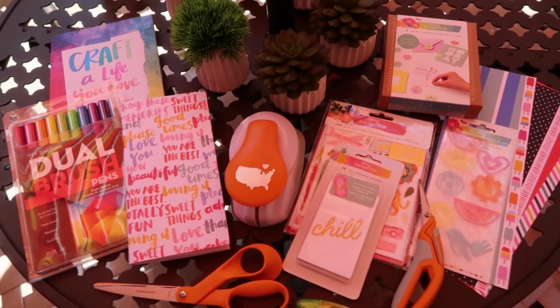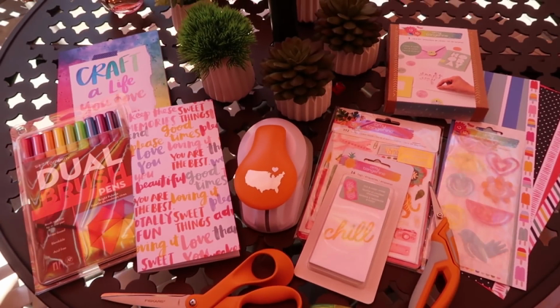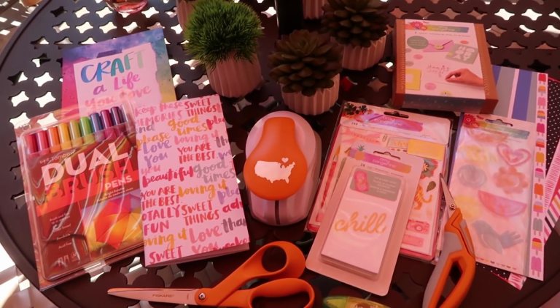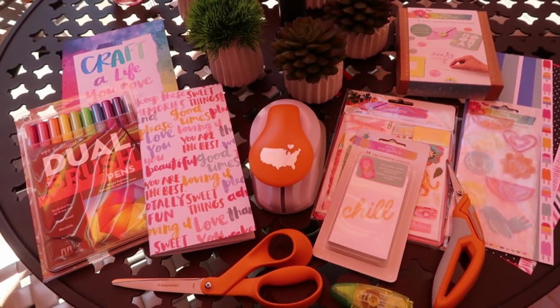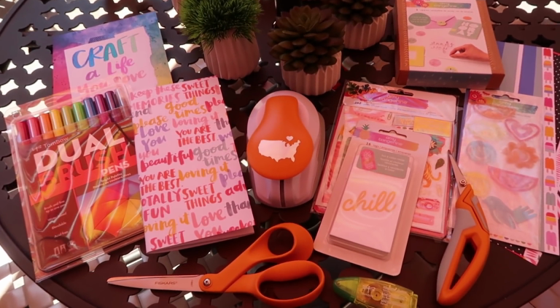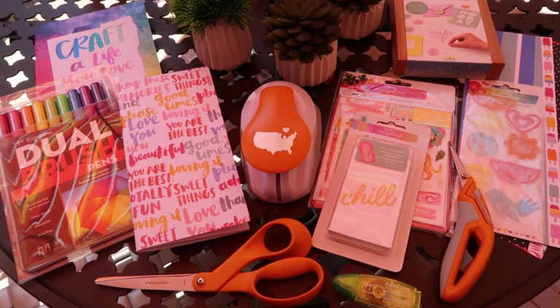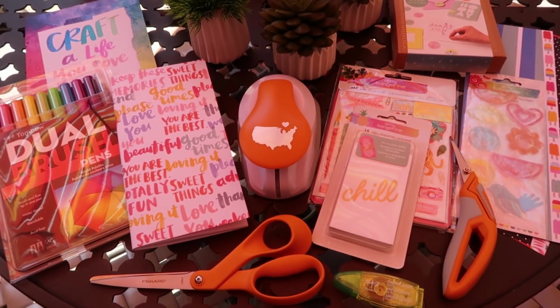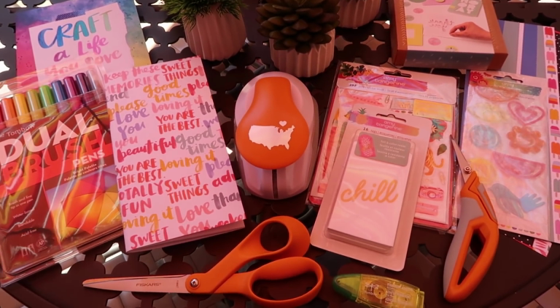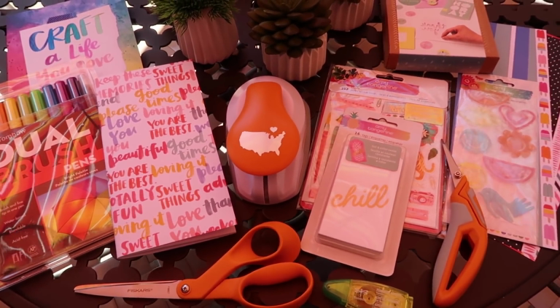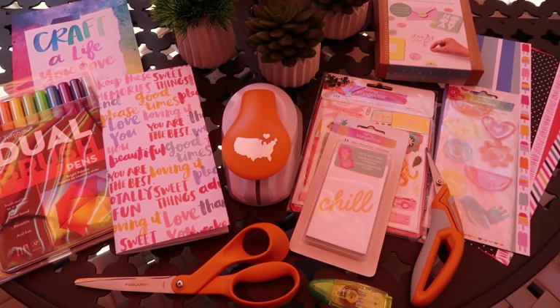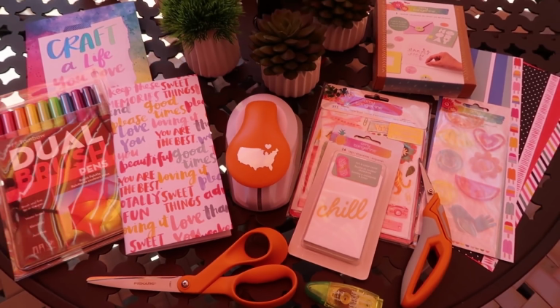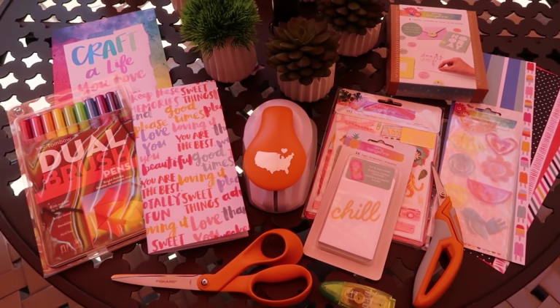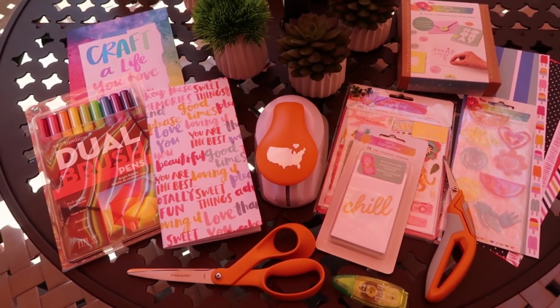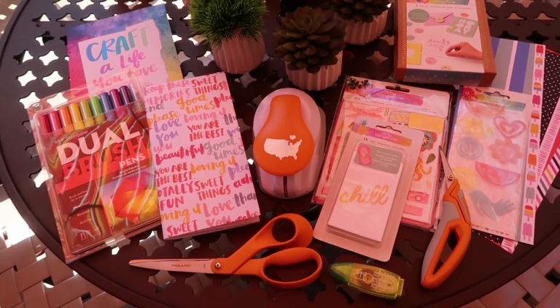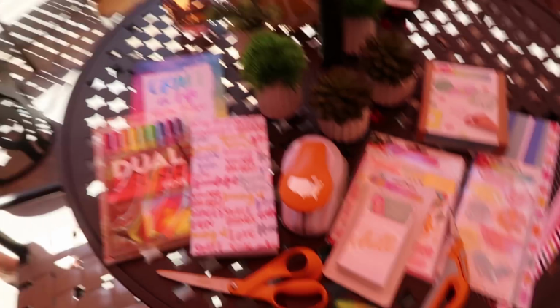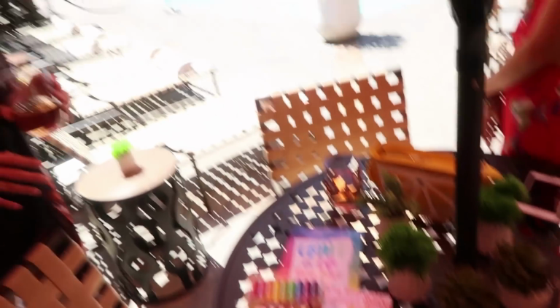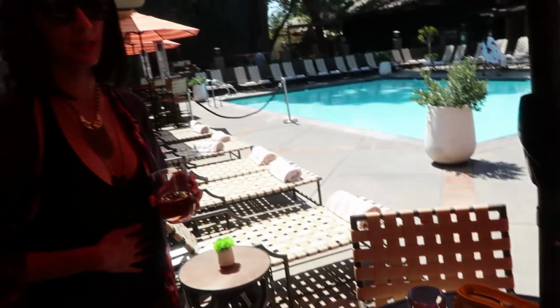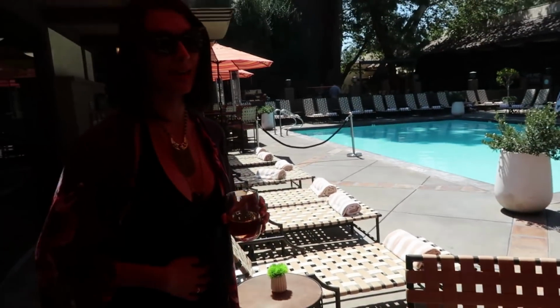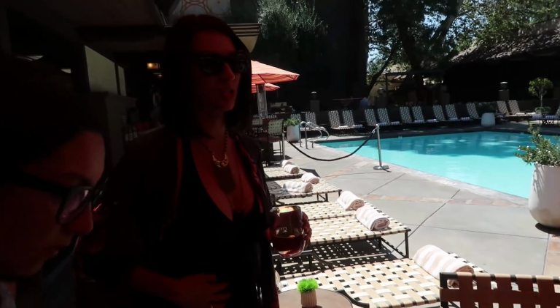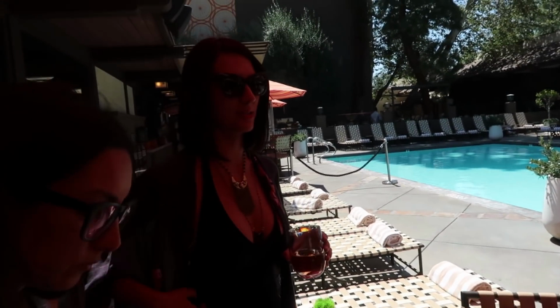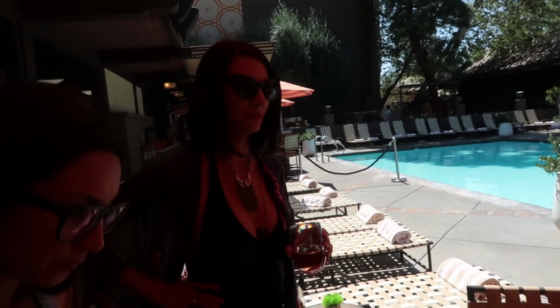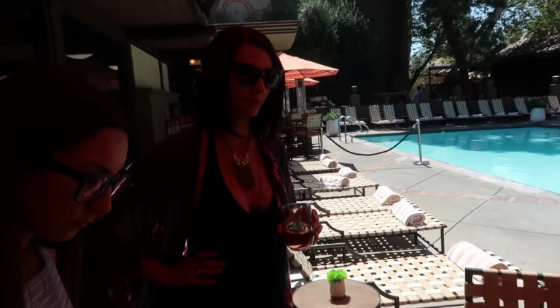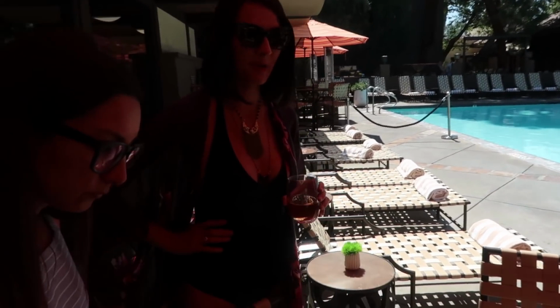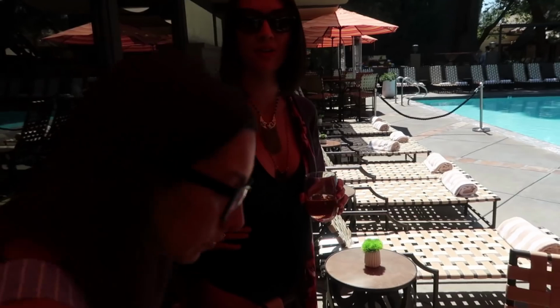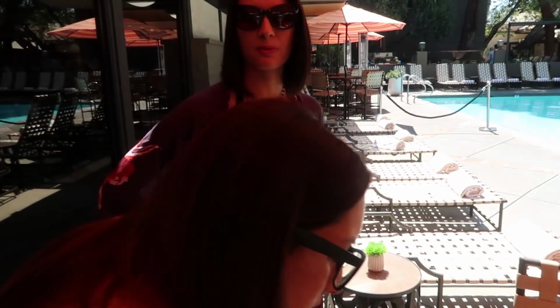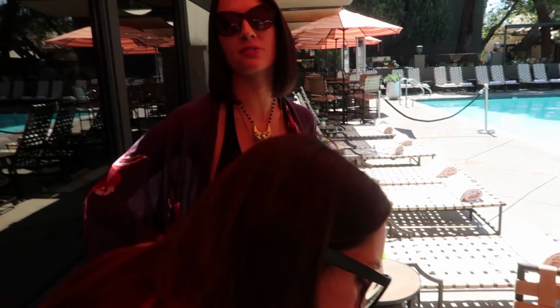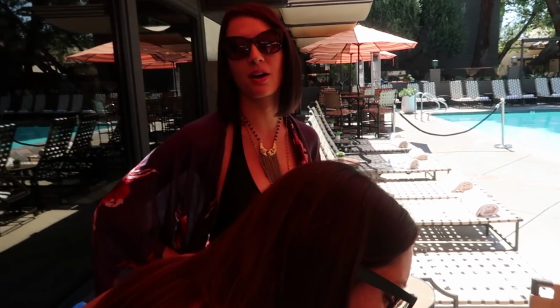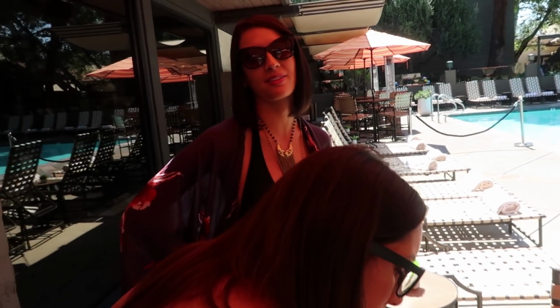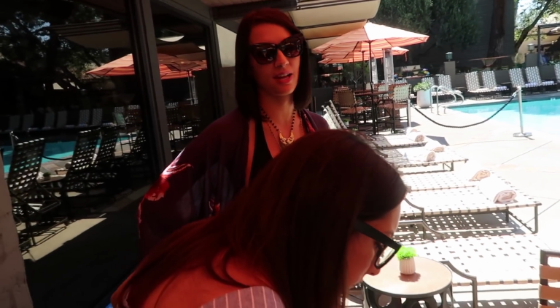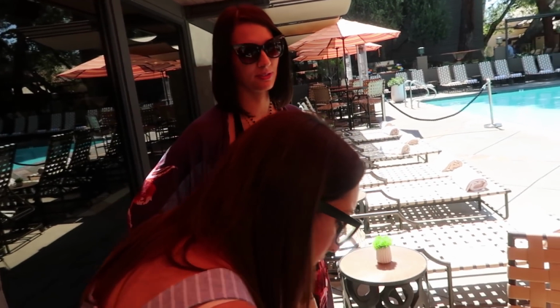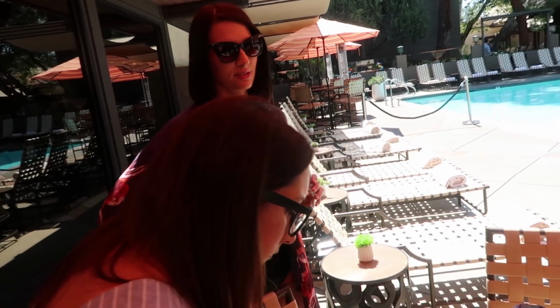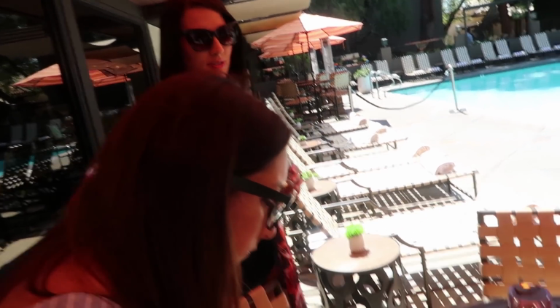This is so cute. I can't wait — I'm leaving for Alaska so I'm so excited. I'm doing one of these, so this will be perfect. That's perfect for your trip. Because all you have to take... but I have all your other supplies from all the other stuff.